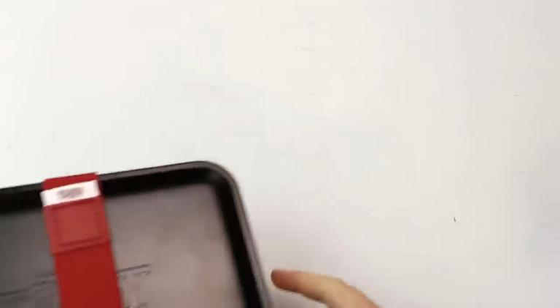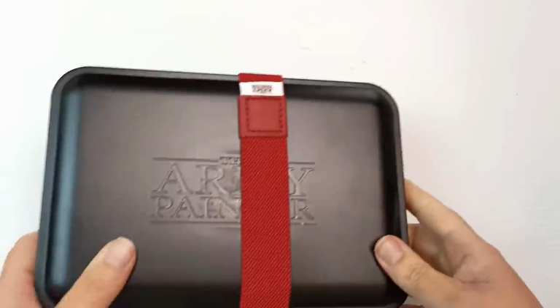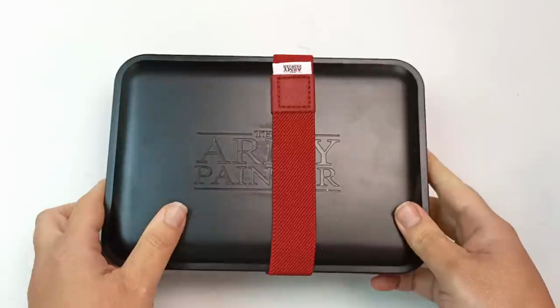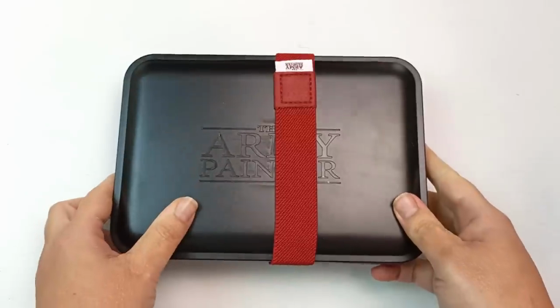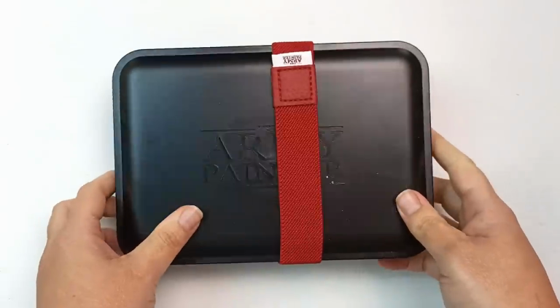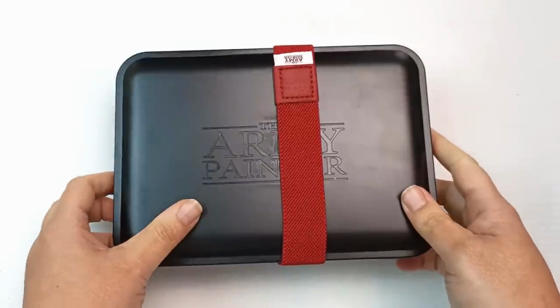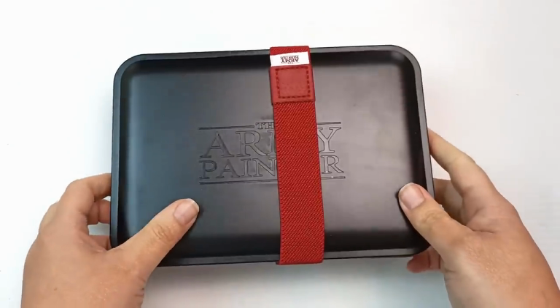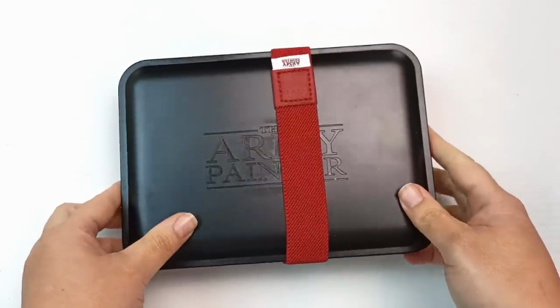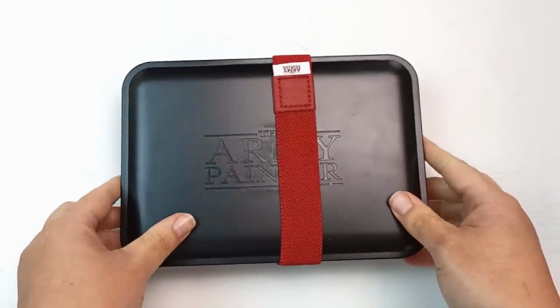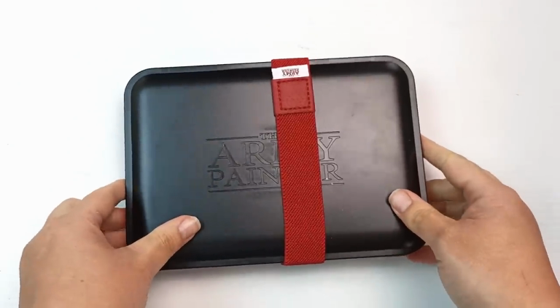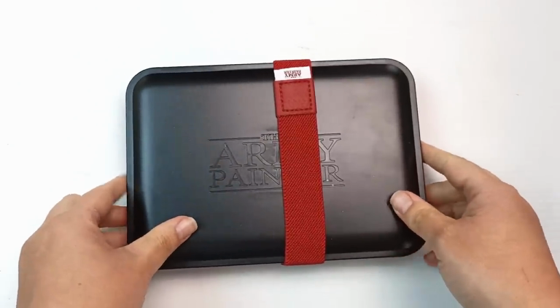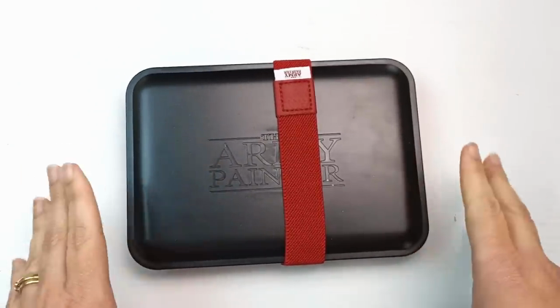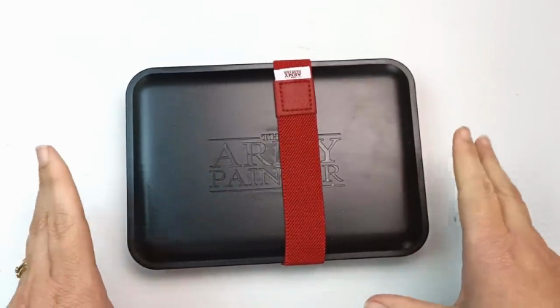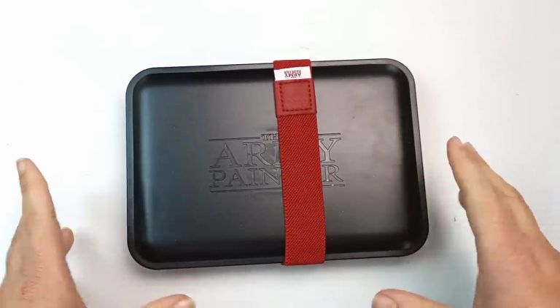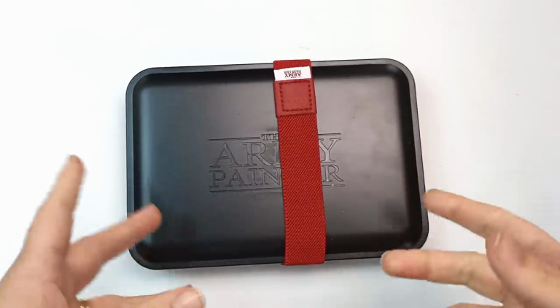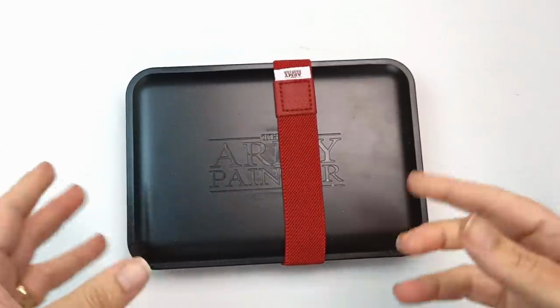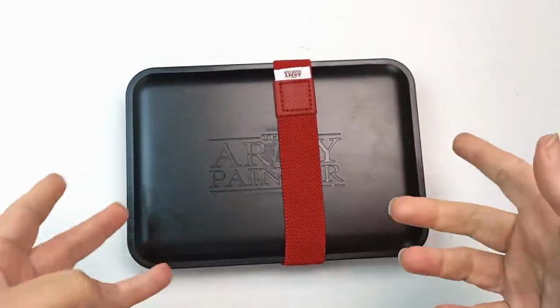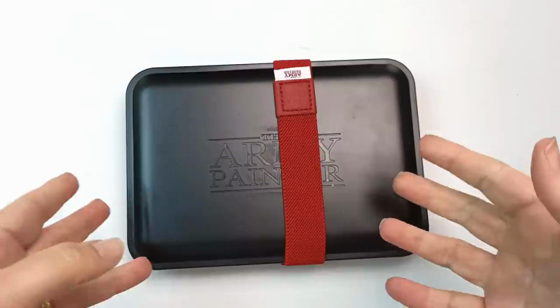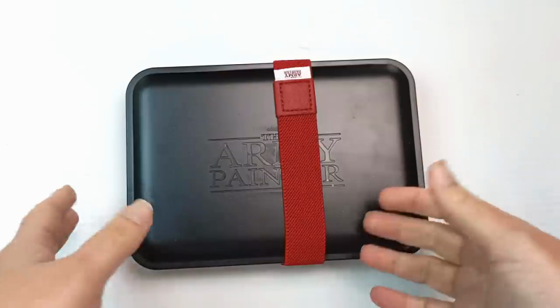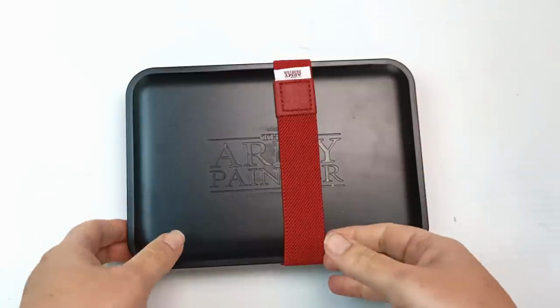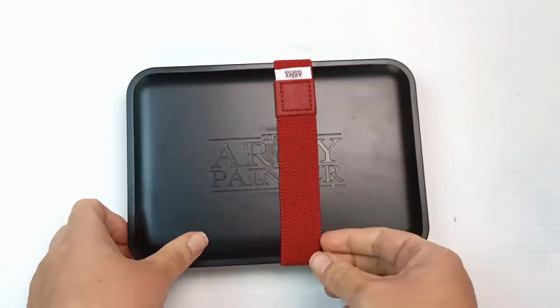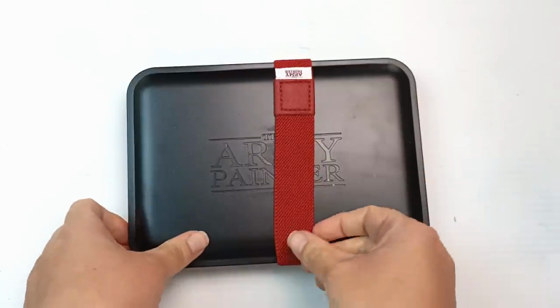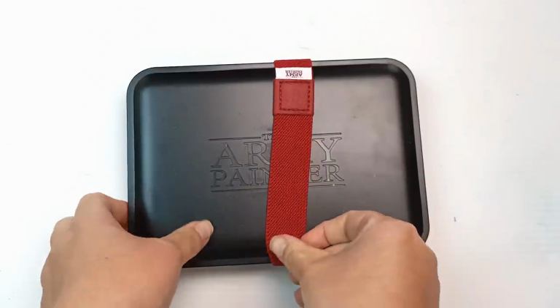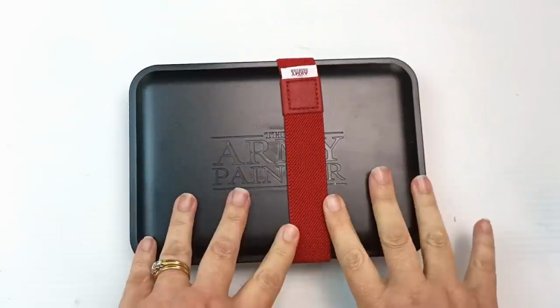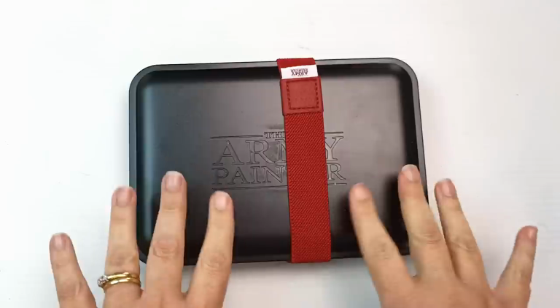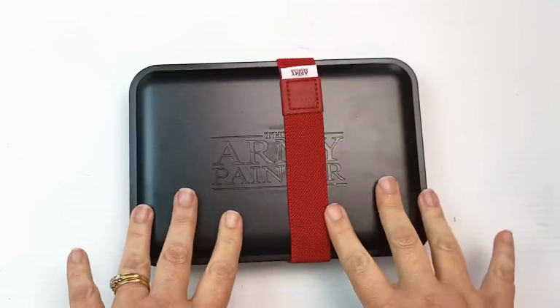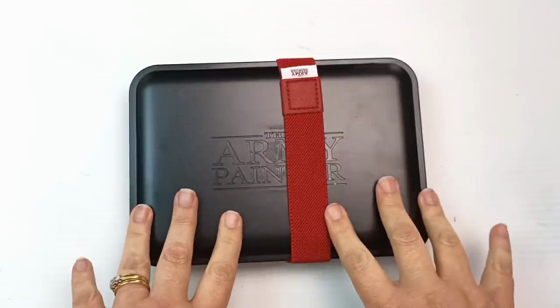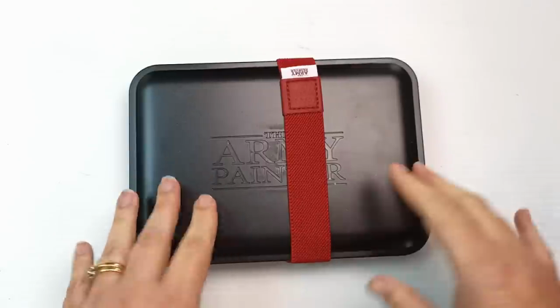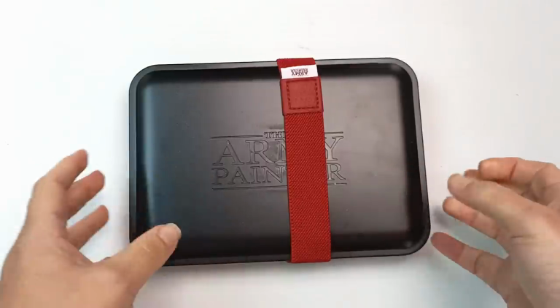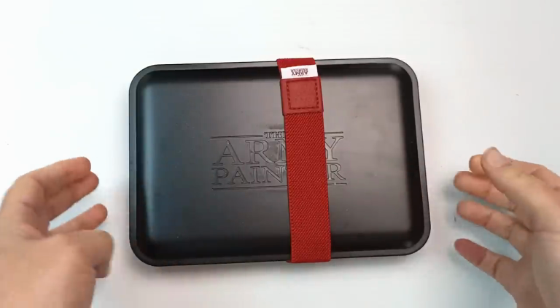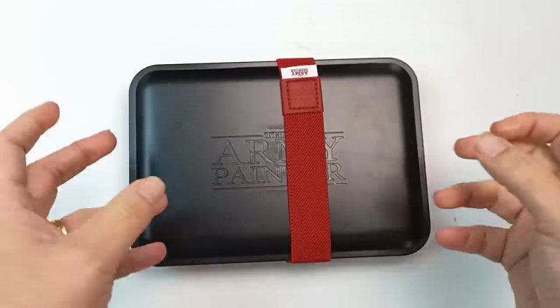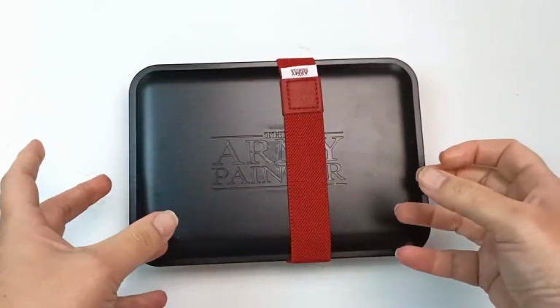Very recently I bought this Army Painter wet palette and I've done a whole video on it — it was meant to be part of the haul but I just did the video anyway. Check that out to see what it's like, but basically it just keeps your paints wet.